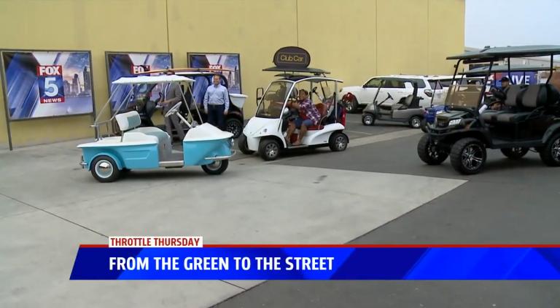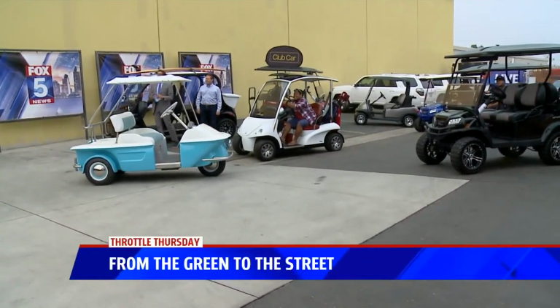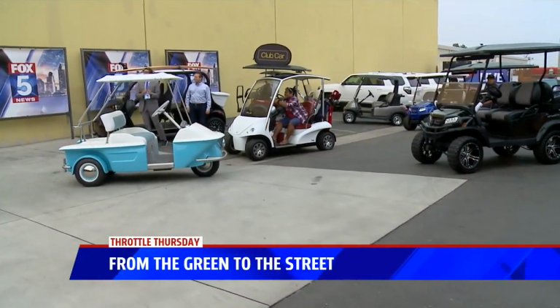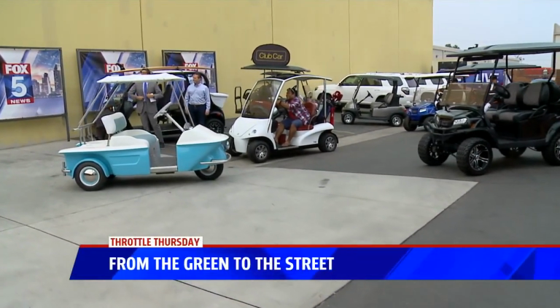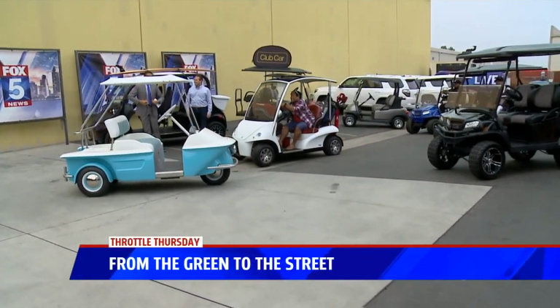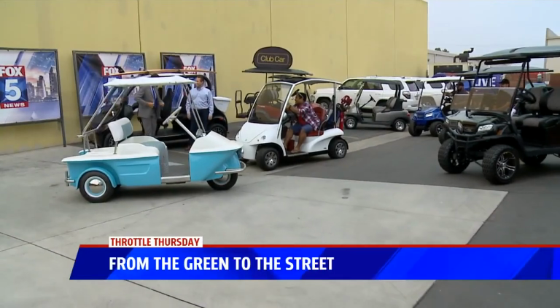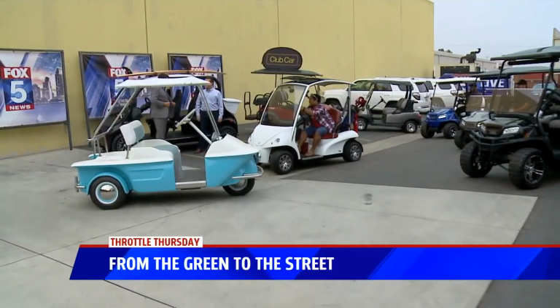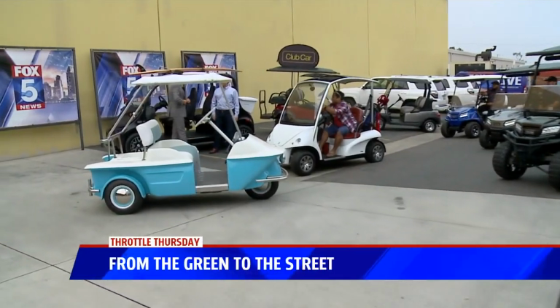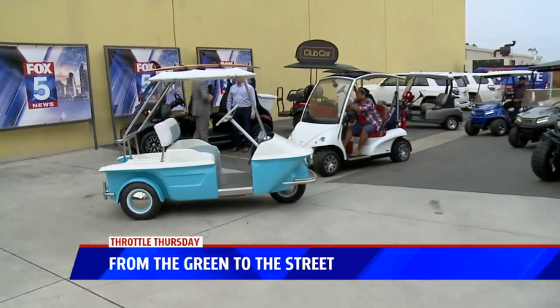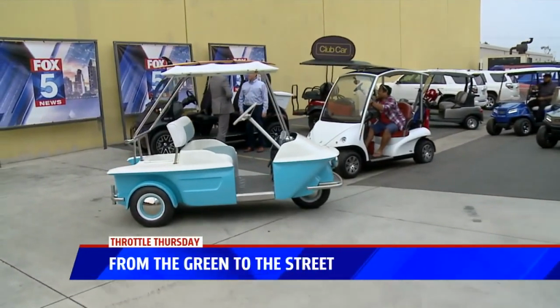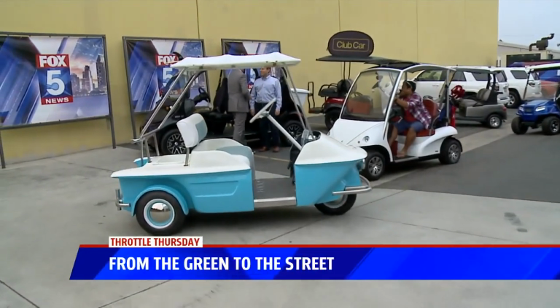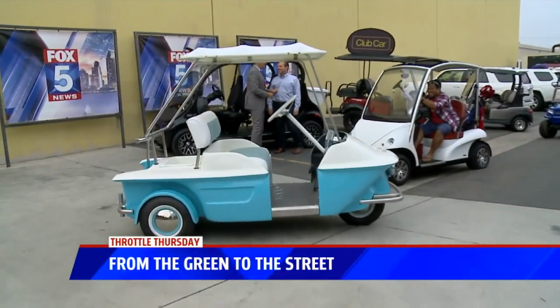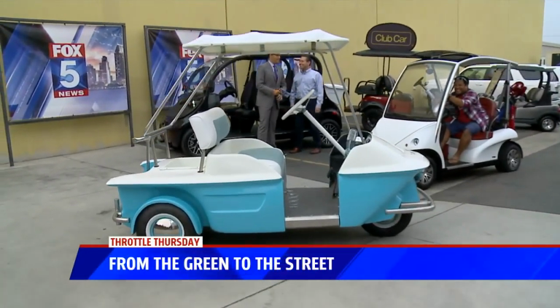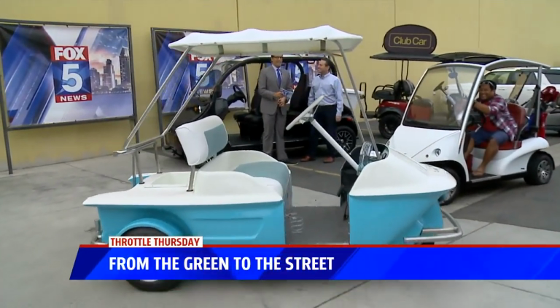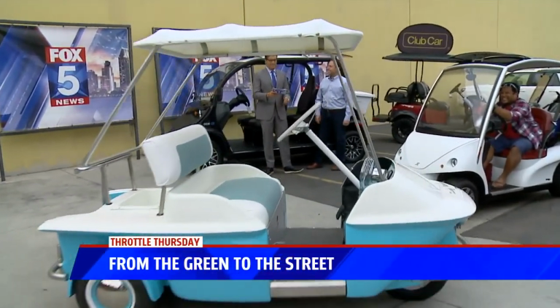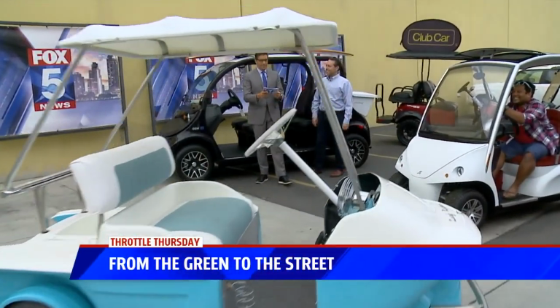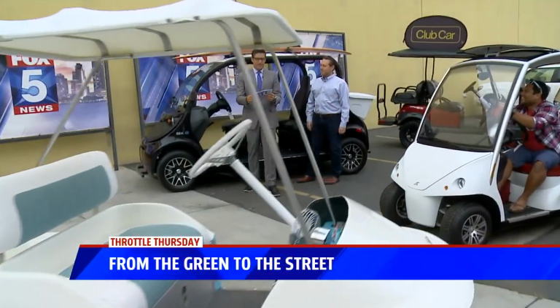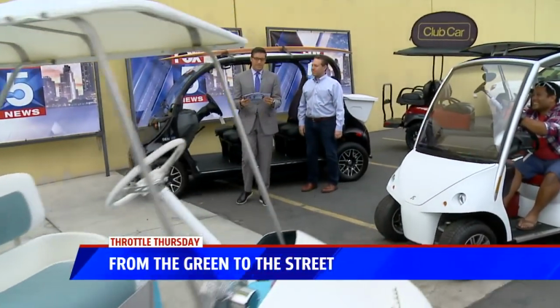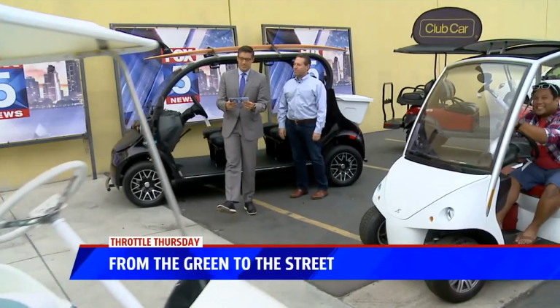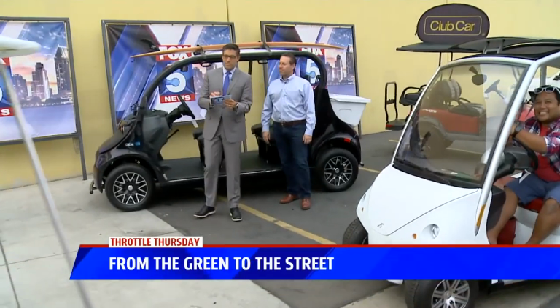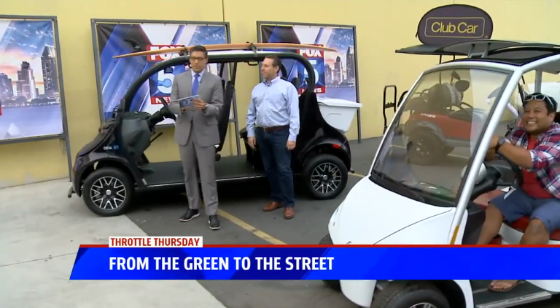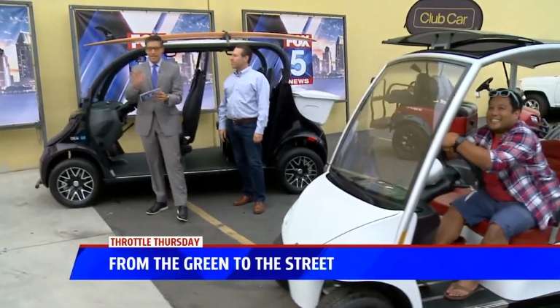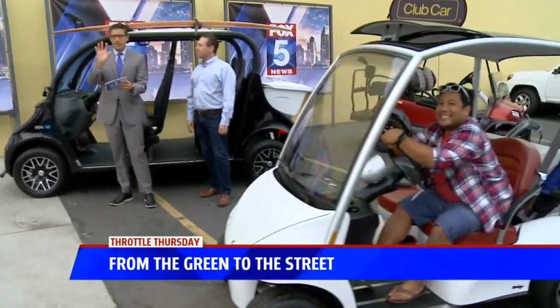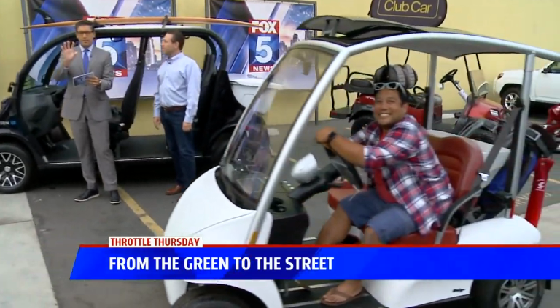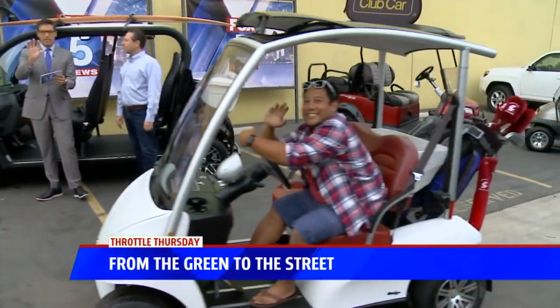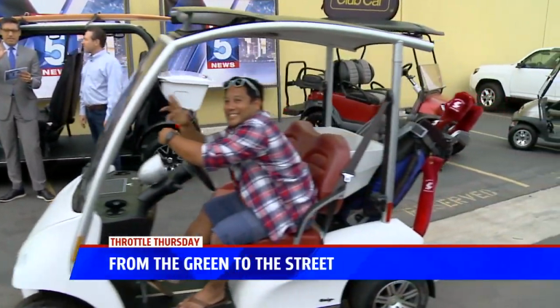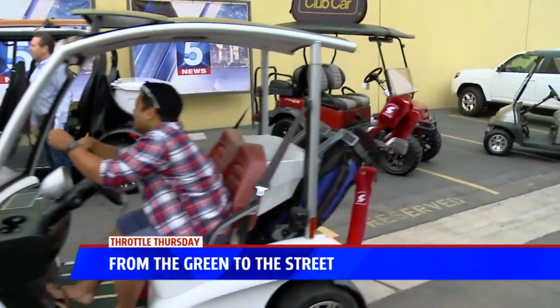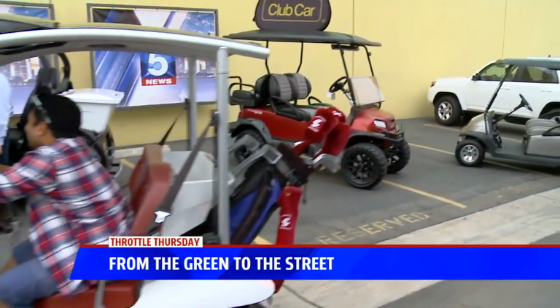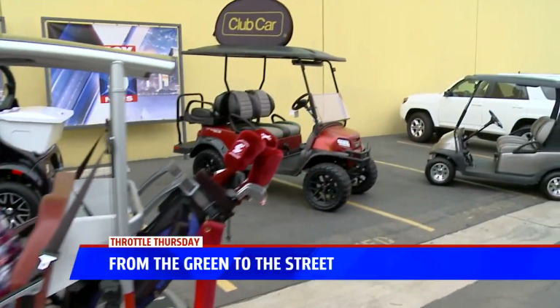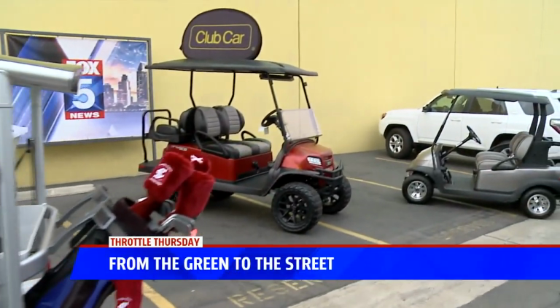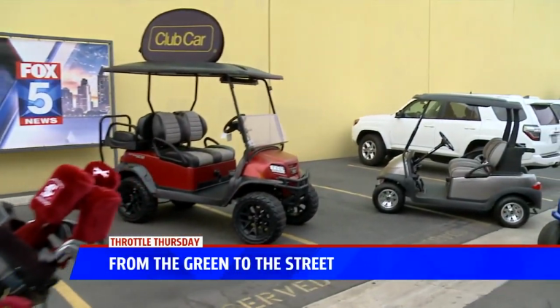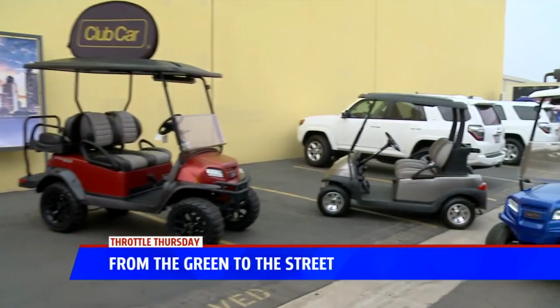Wake up neighboring businesses in beautiful downtown Kearny Mesa — it's time for Throttle Thursday! We're talking all about transportation that is eco-friendly, perfect for the greens as well.